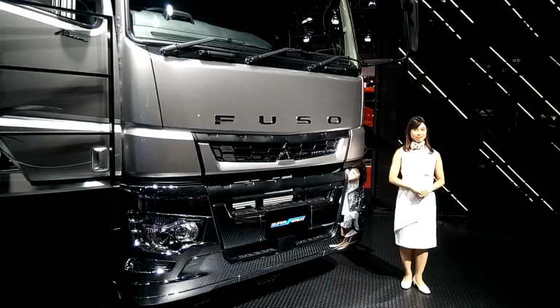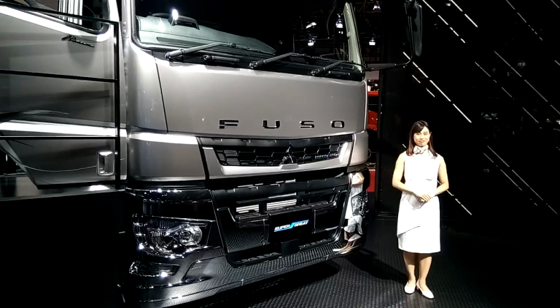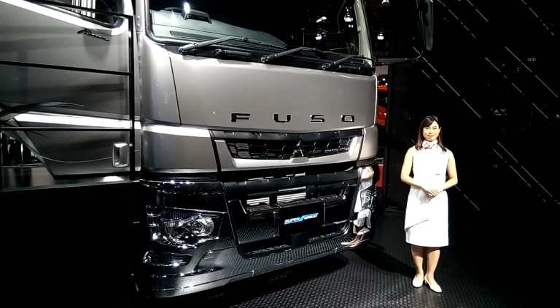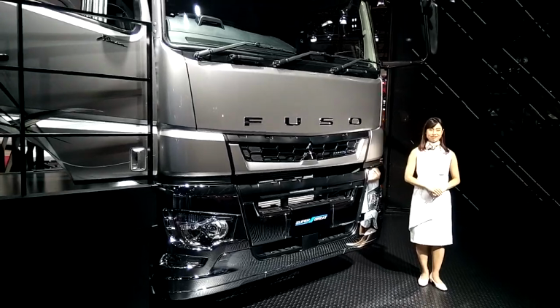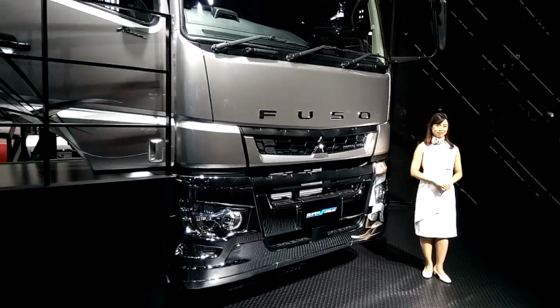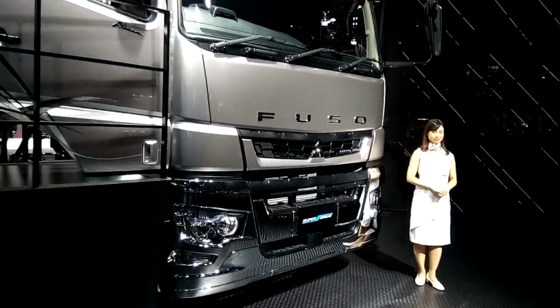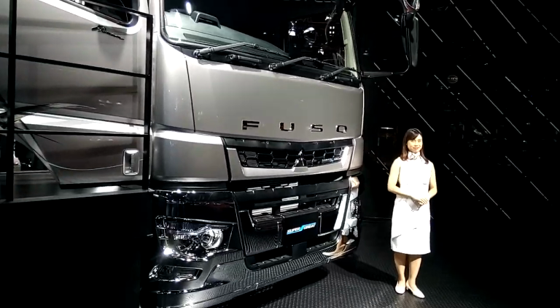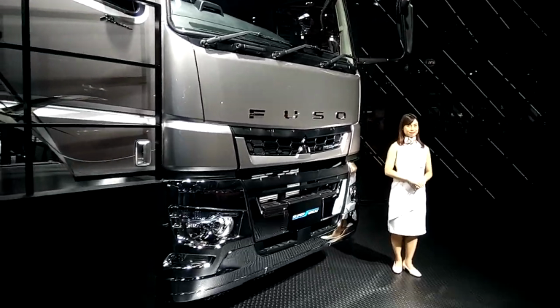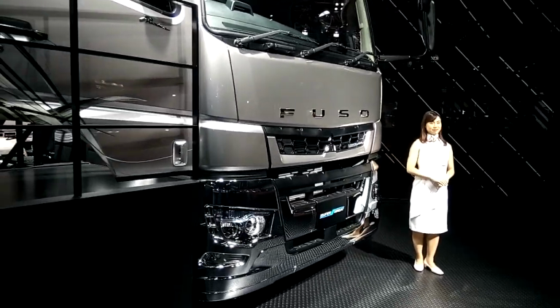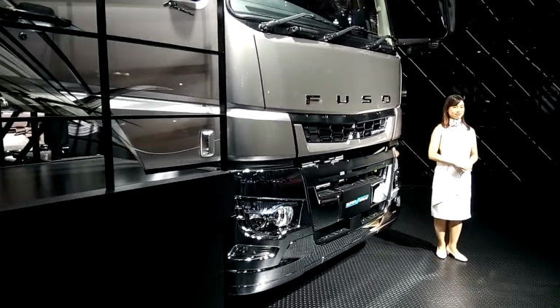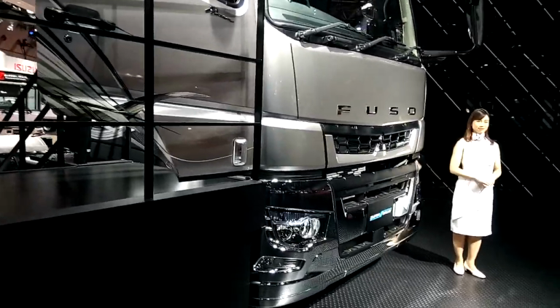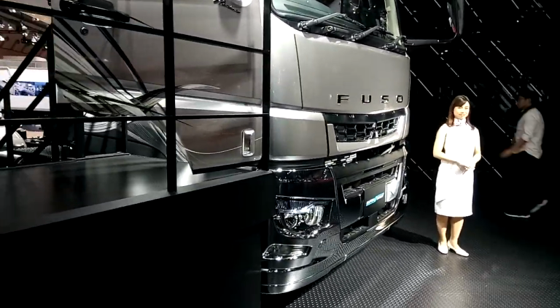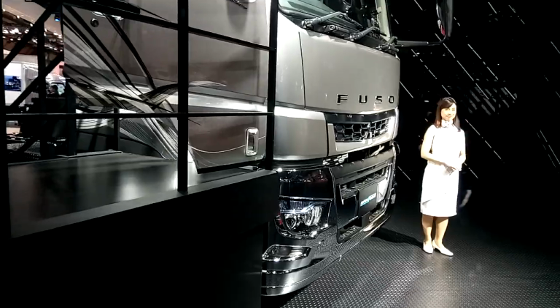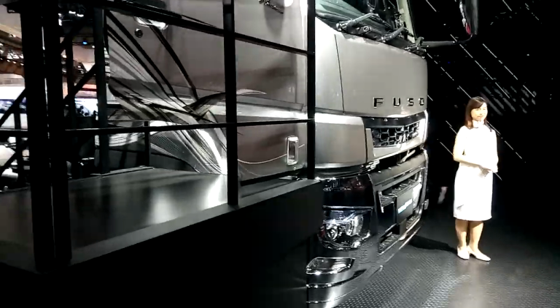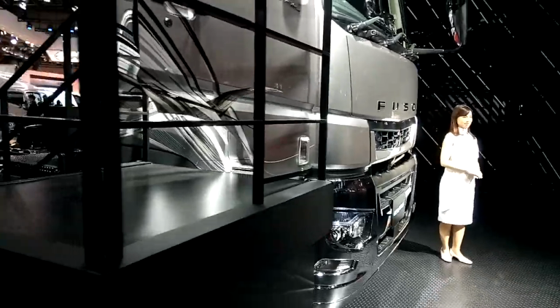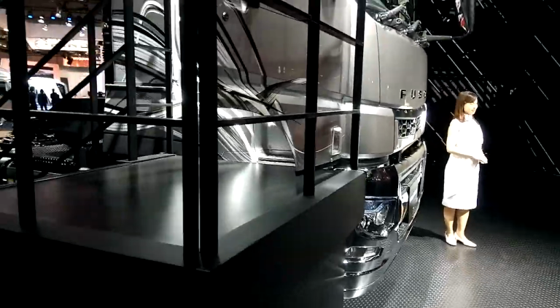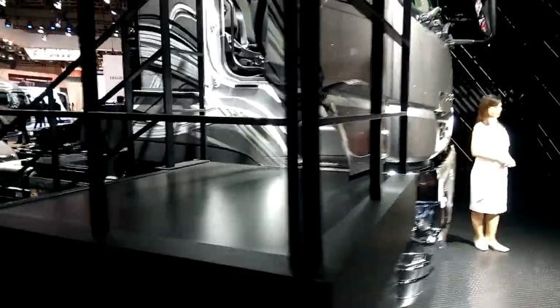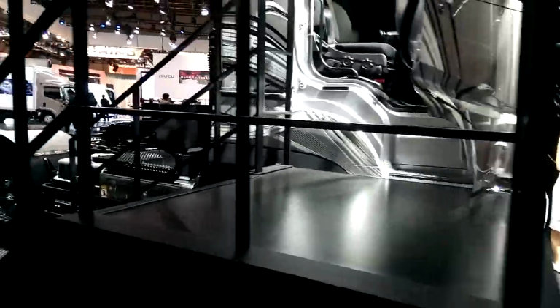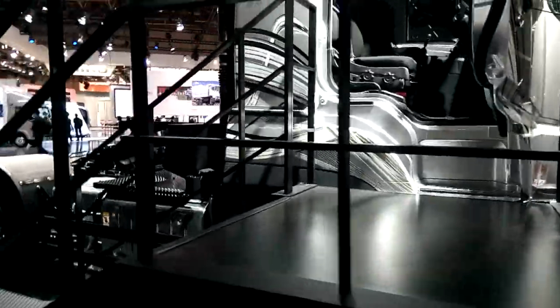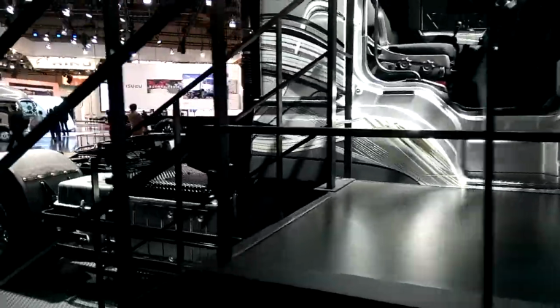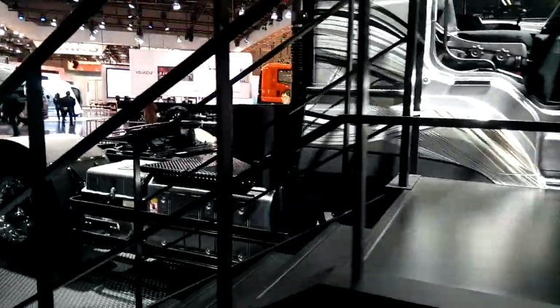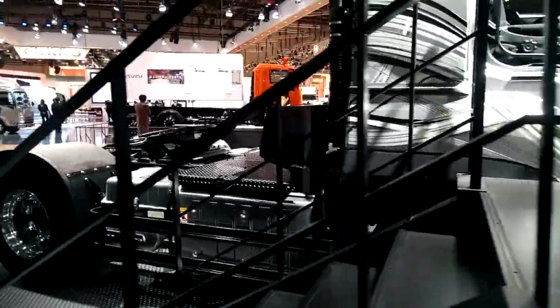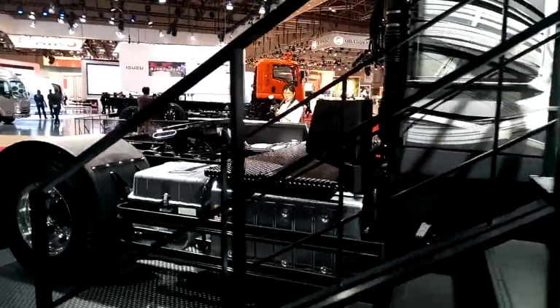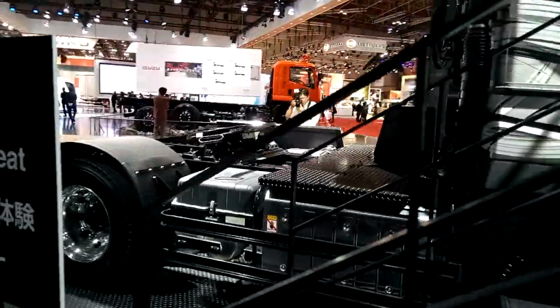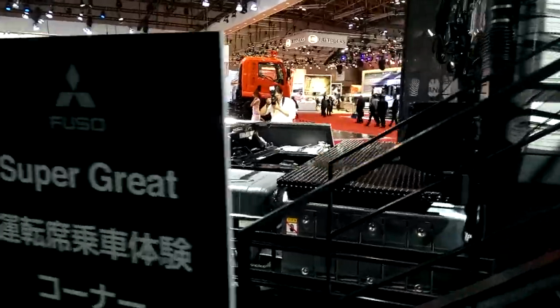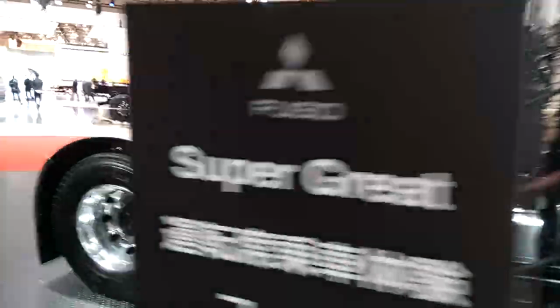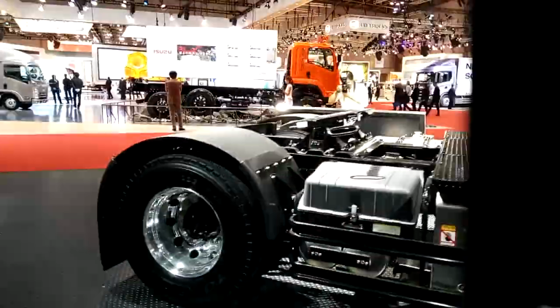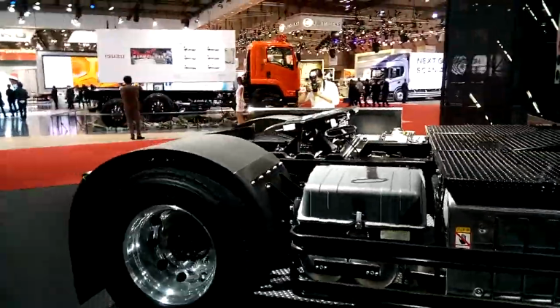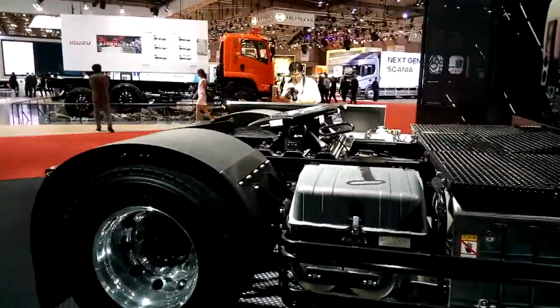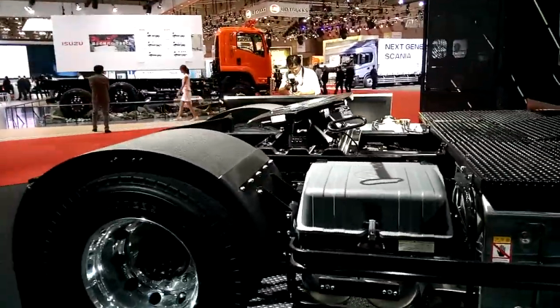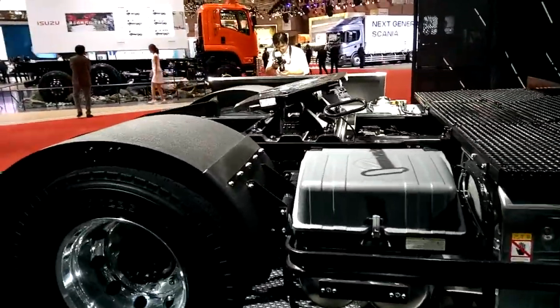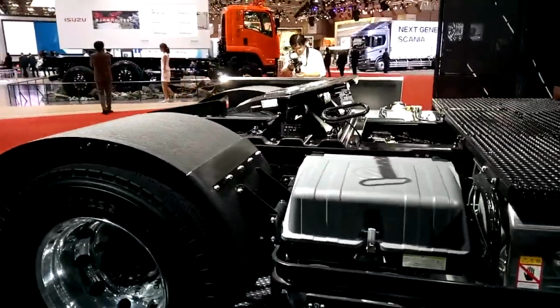Welcome to Truck World TV at the Tokyo Motor Show, and this is the Fuso Super Great. As we look along here, it's a typical 4x2 combination with suspension, and obviously Fuso are owned by Daimler.